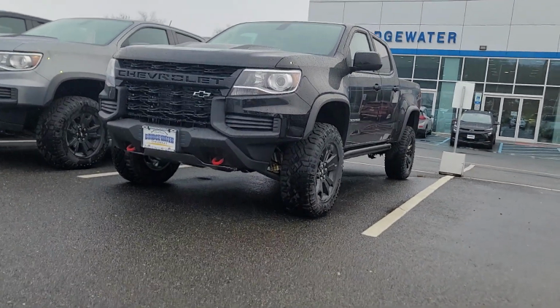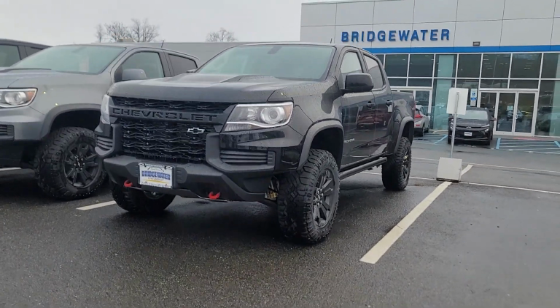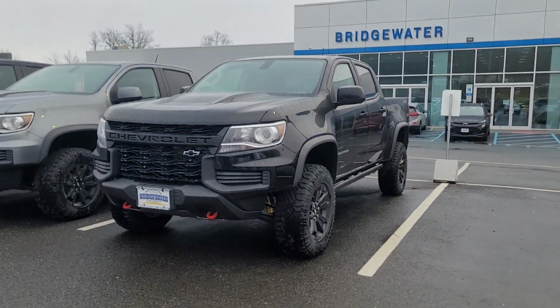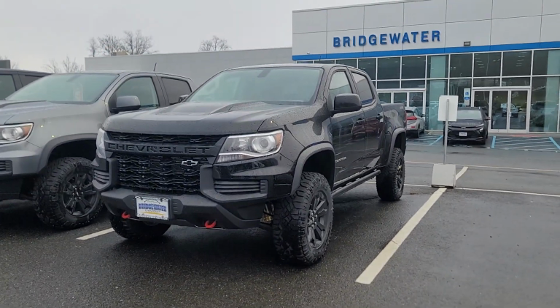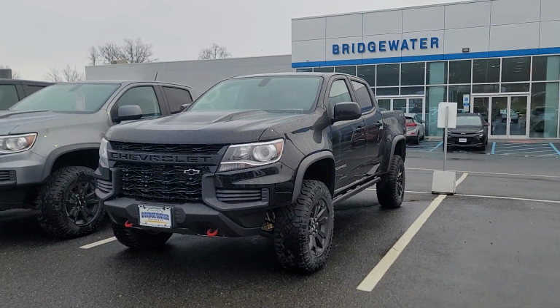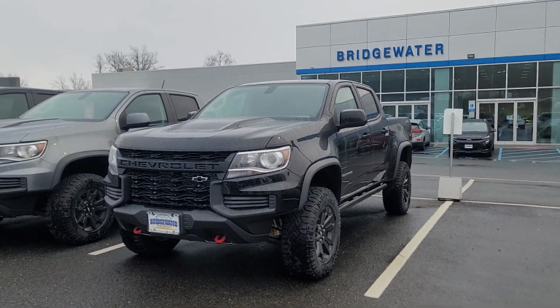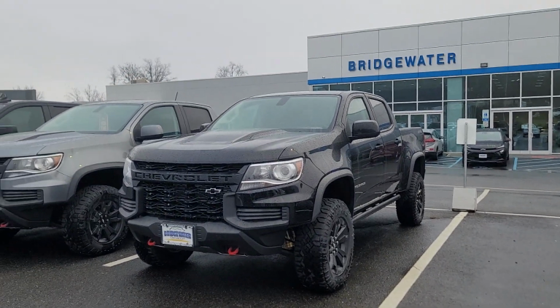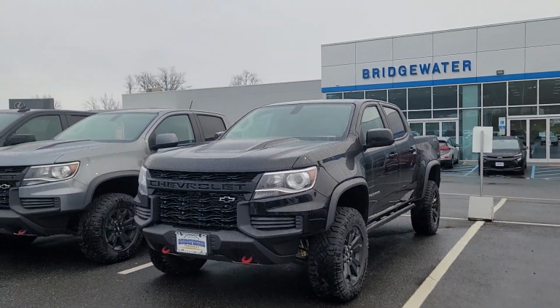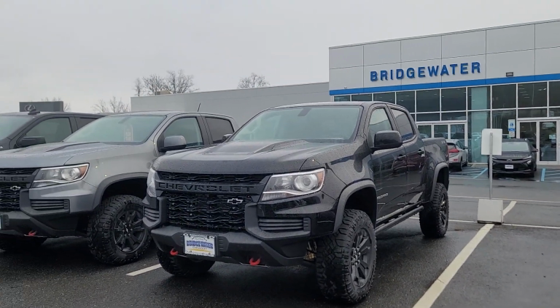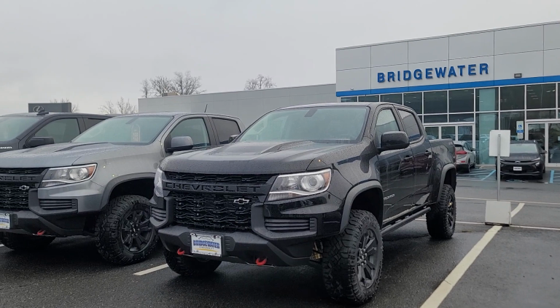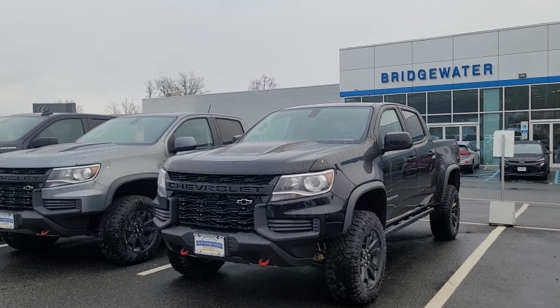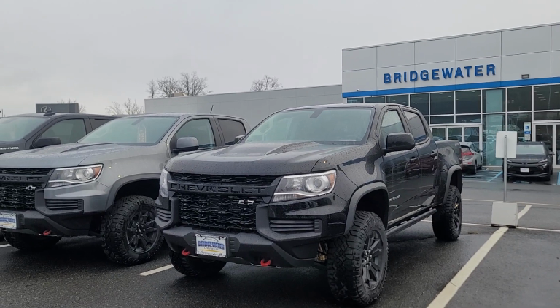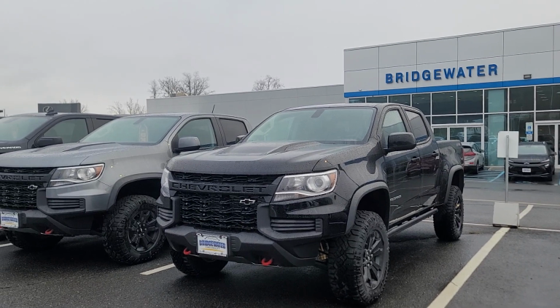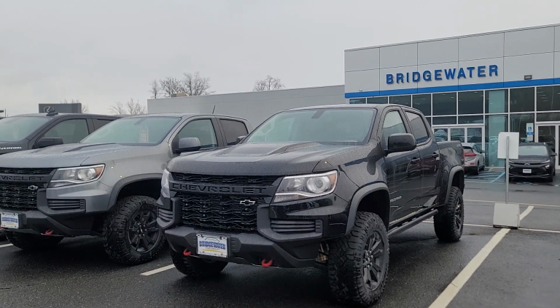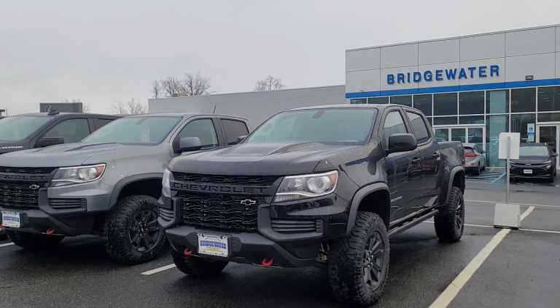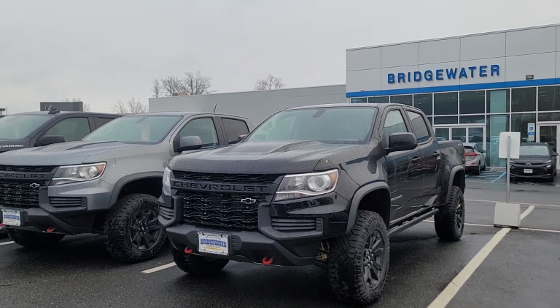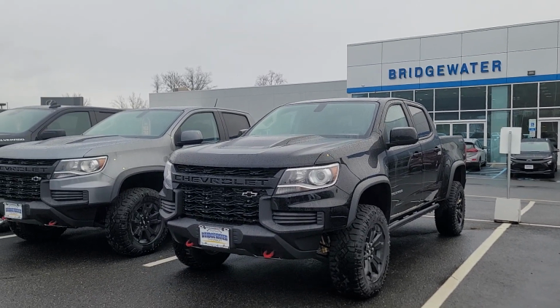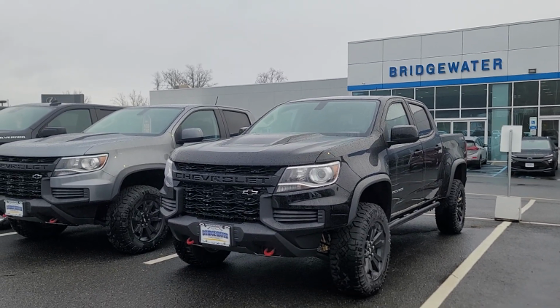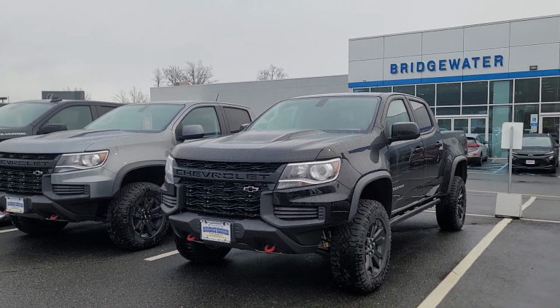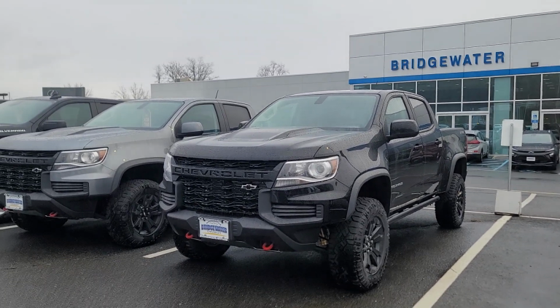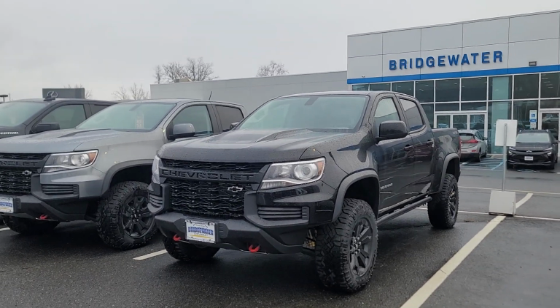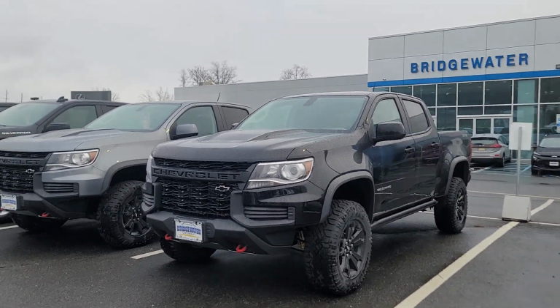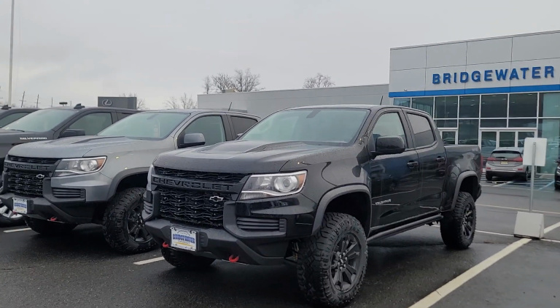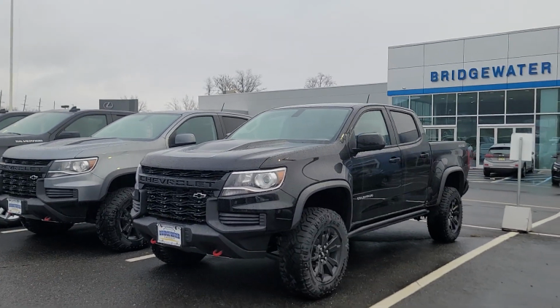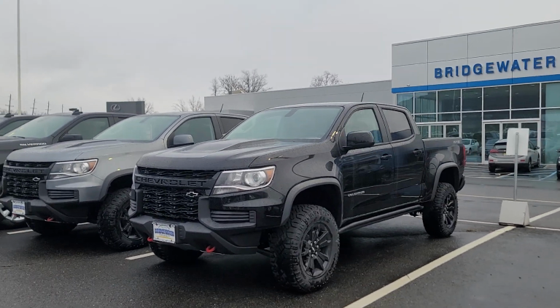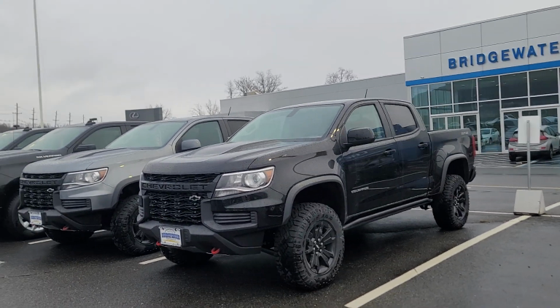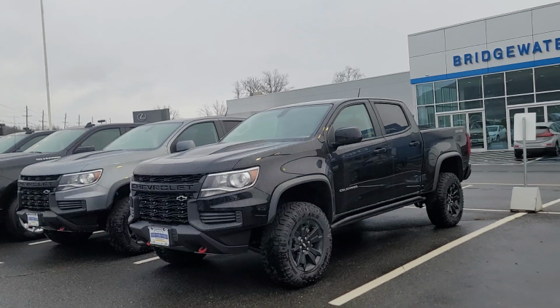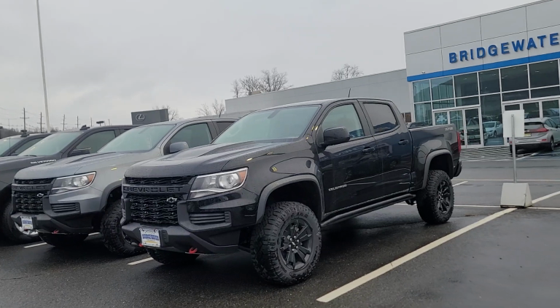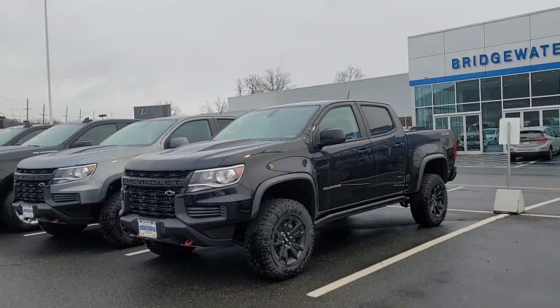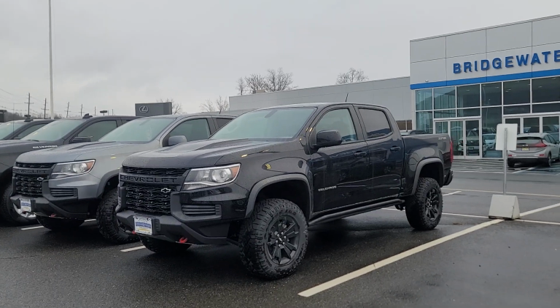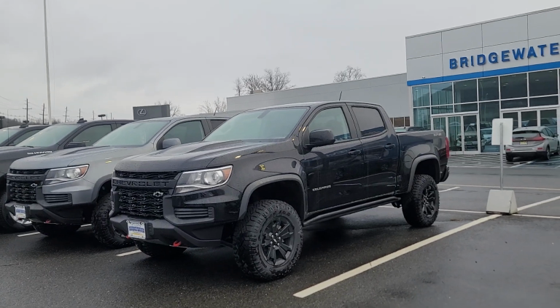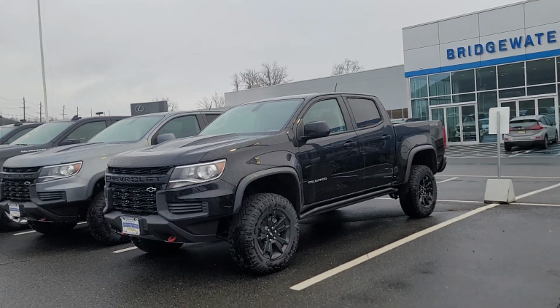Just a gorgeous looking aggressive Colorado. It's one of the best Colorados we've ever seen on the lot. So it's waiting for you. Let me know how quickly you can get here.